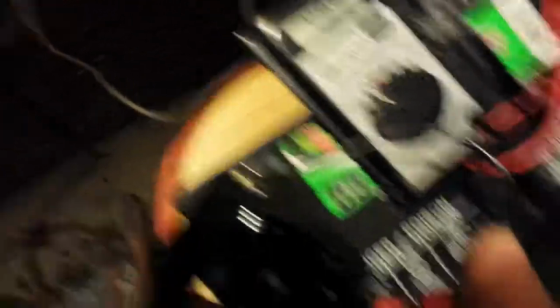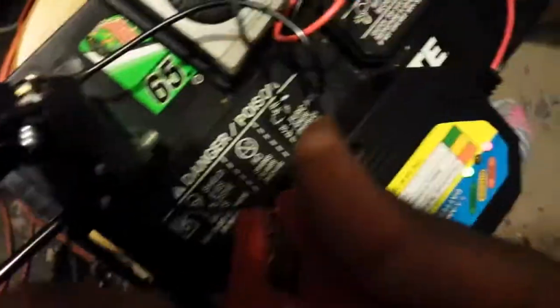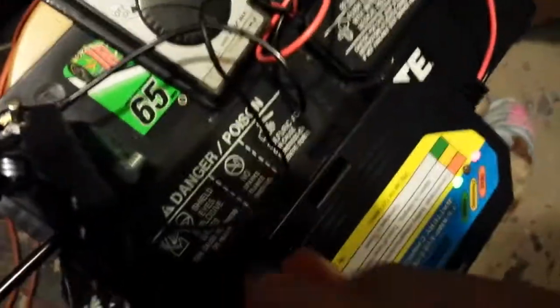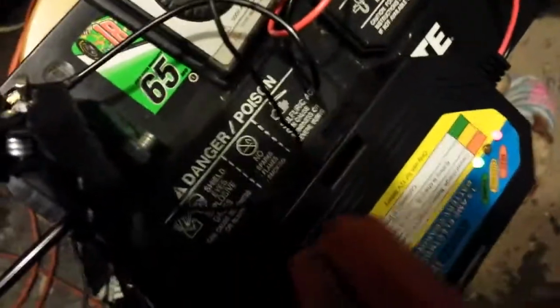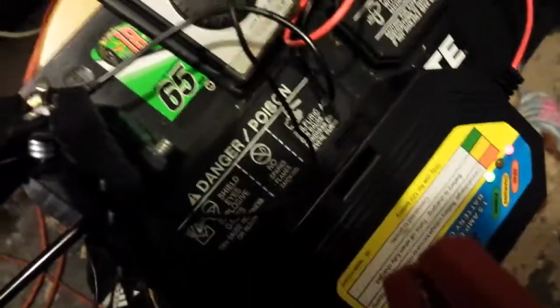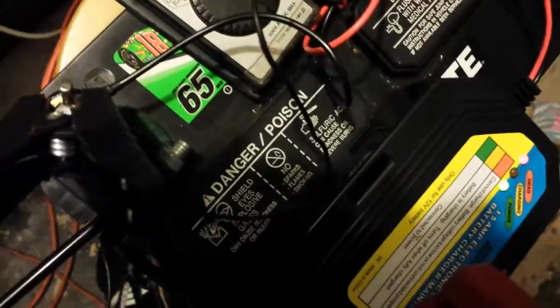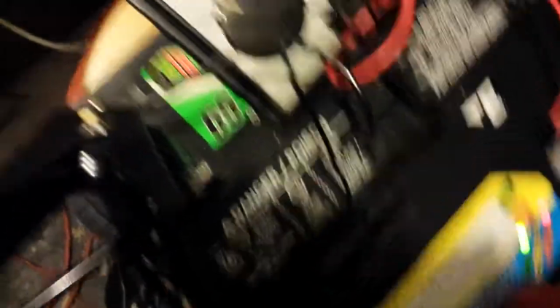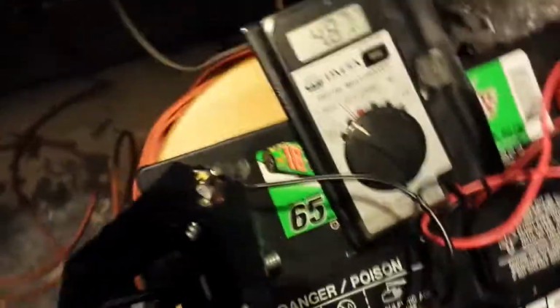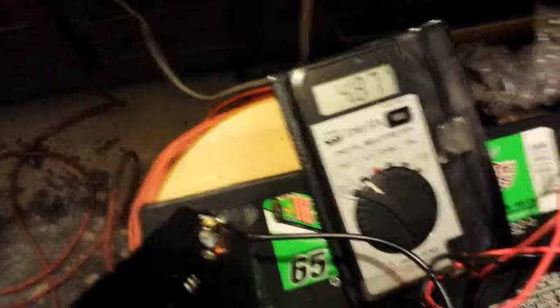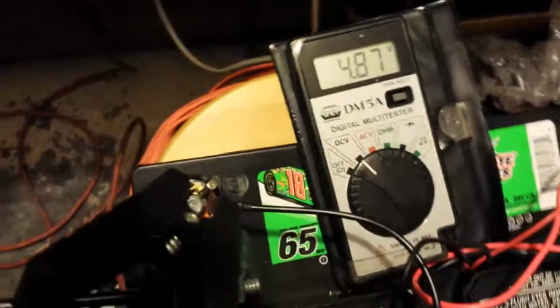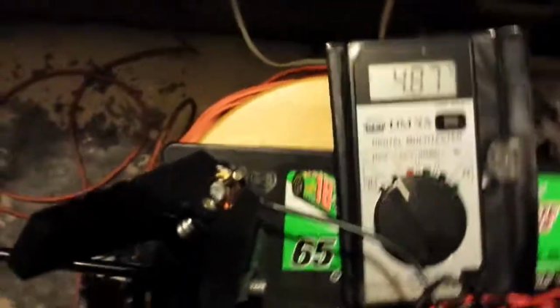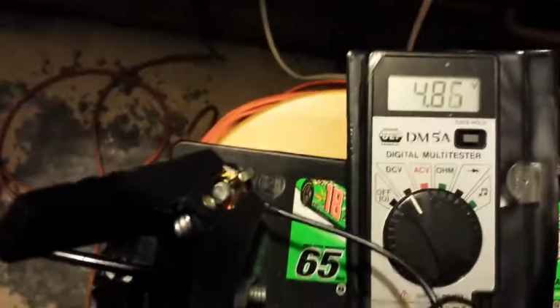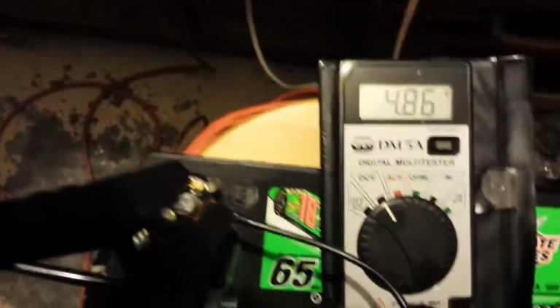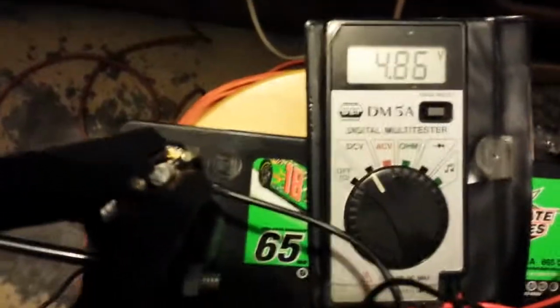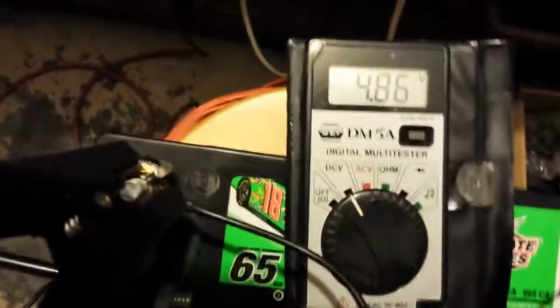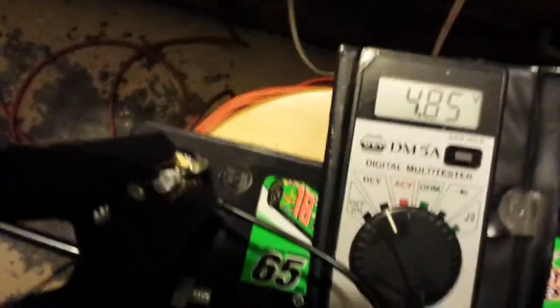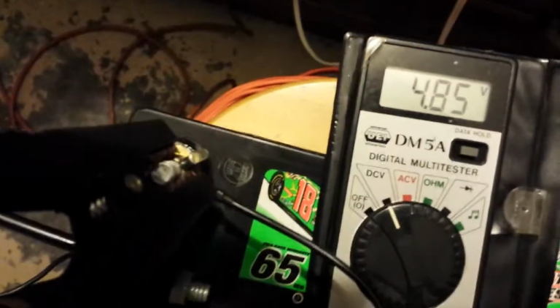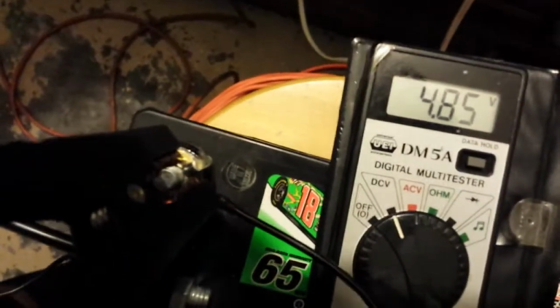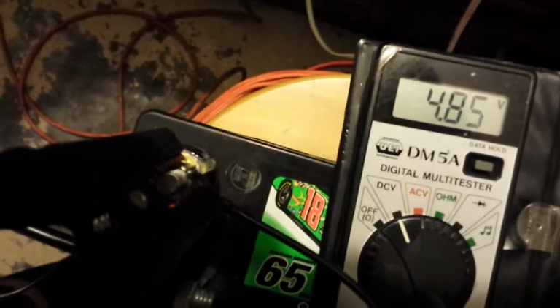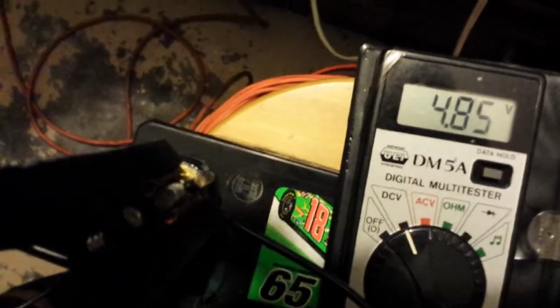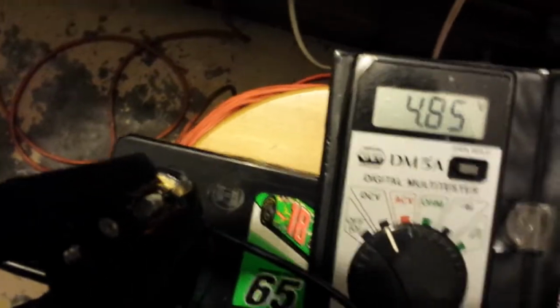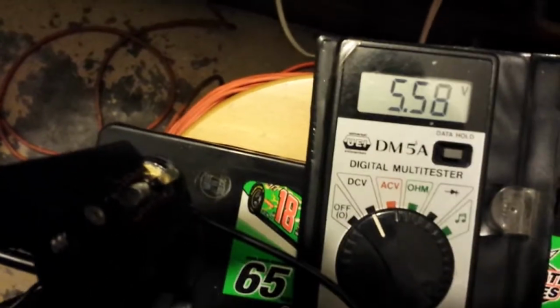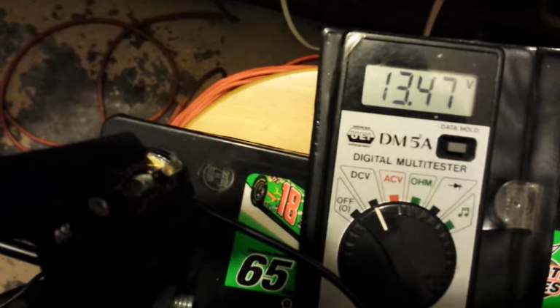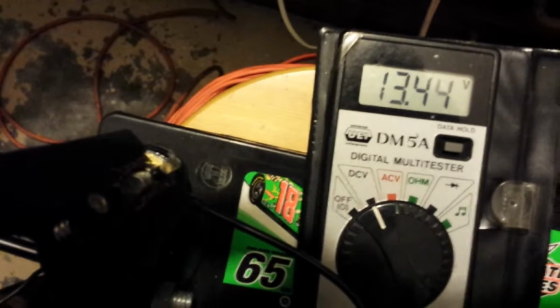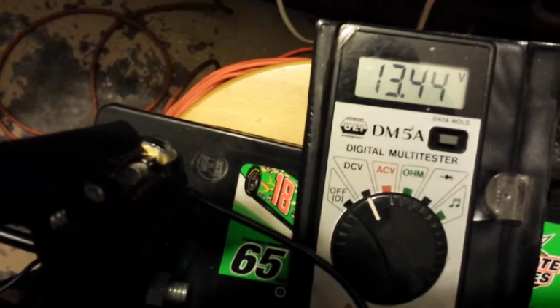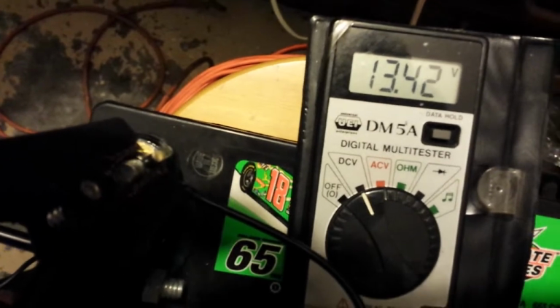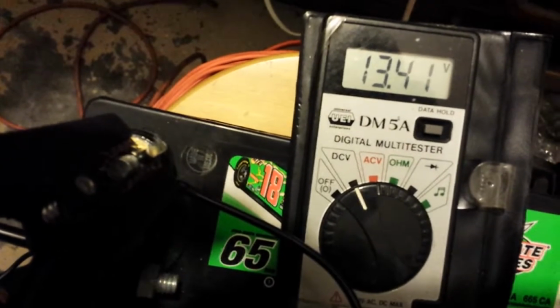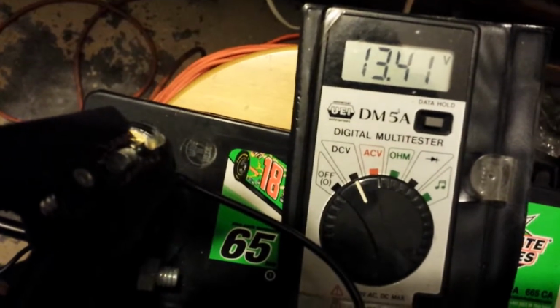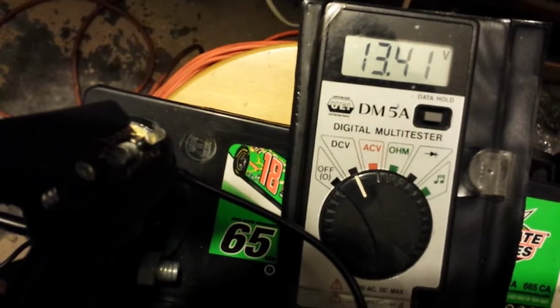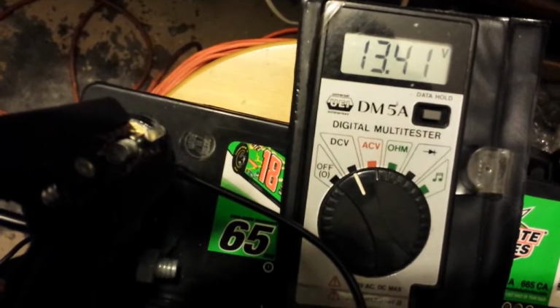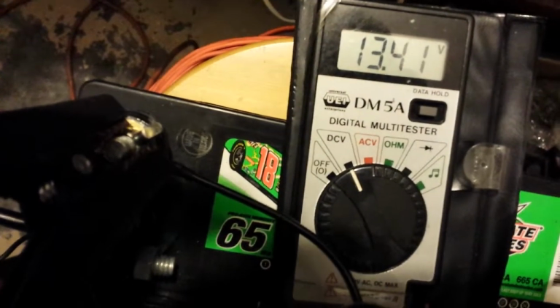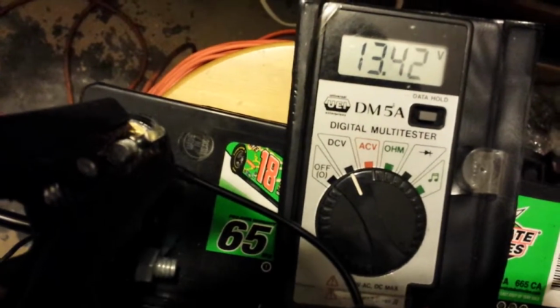So you can still see unable to charge — 487, 486. Enough to jumpstart.